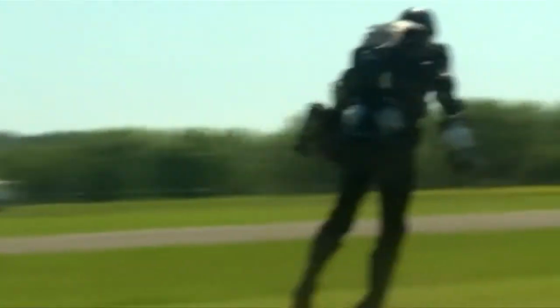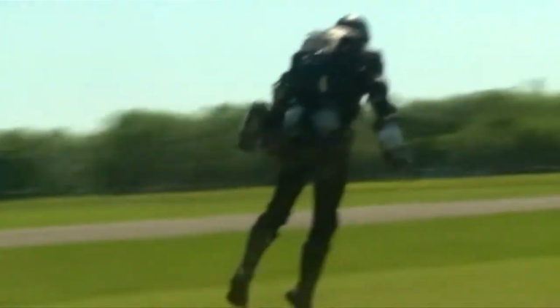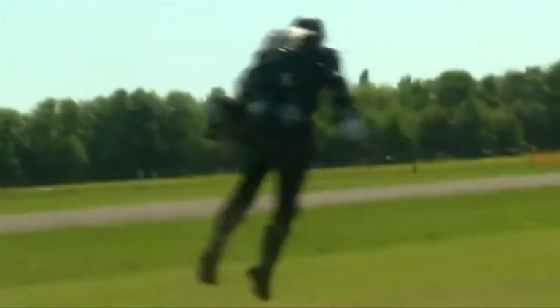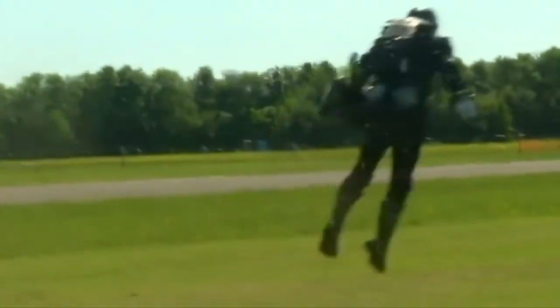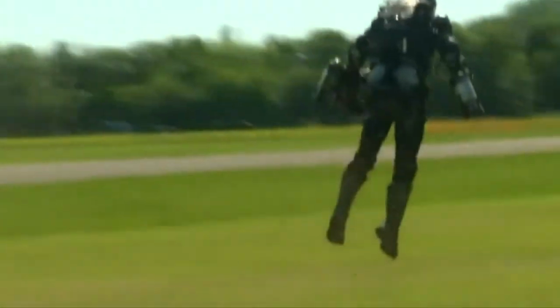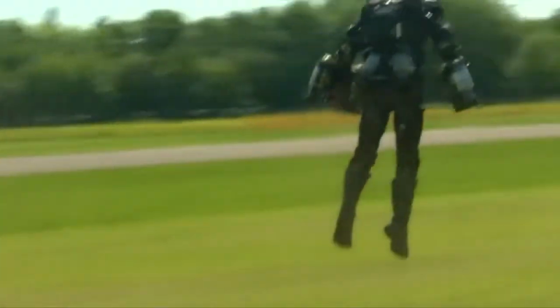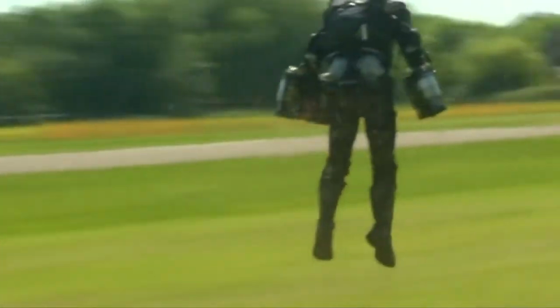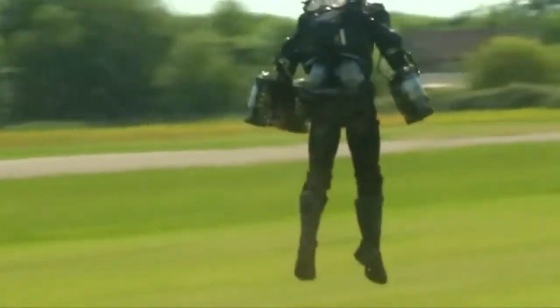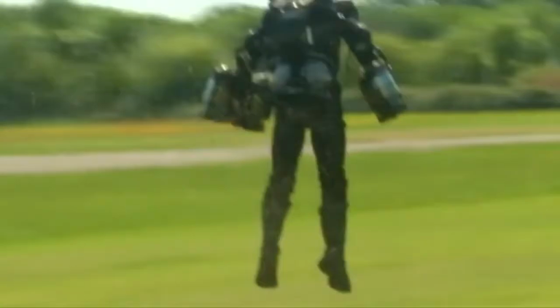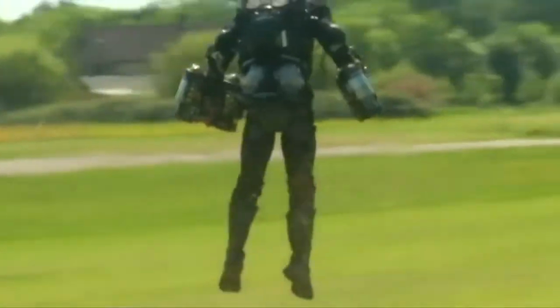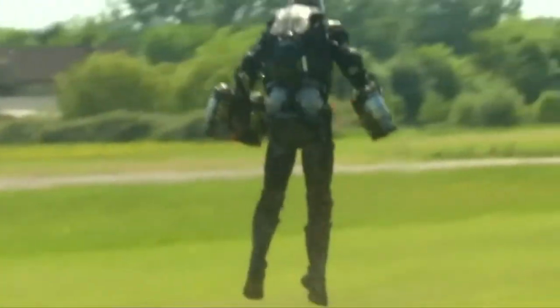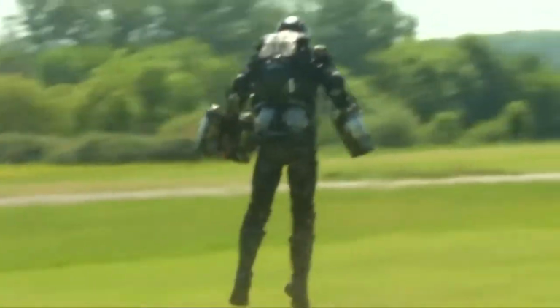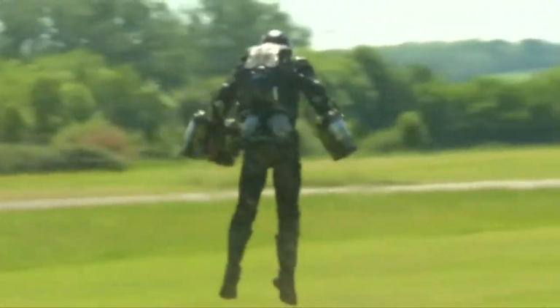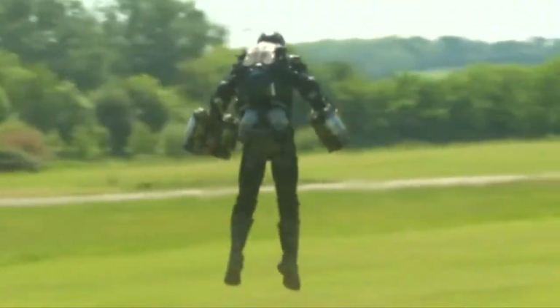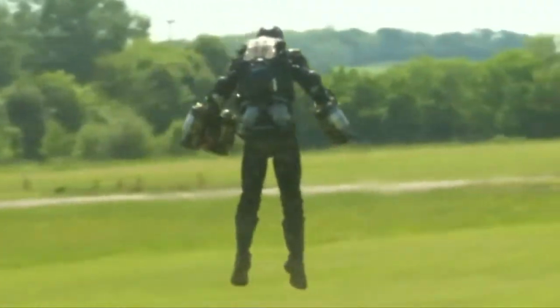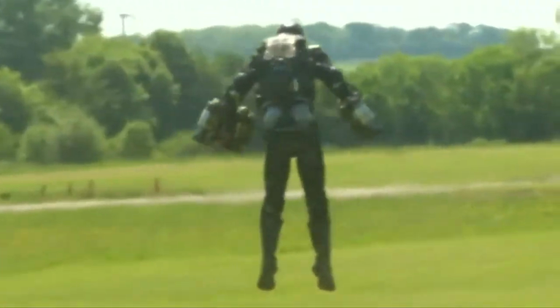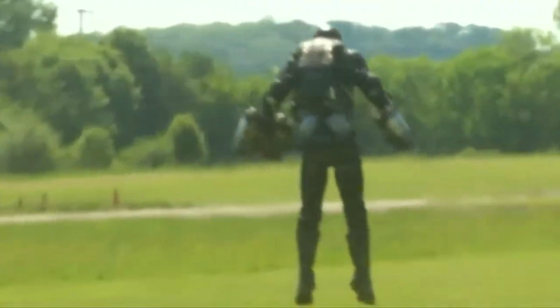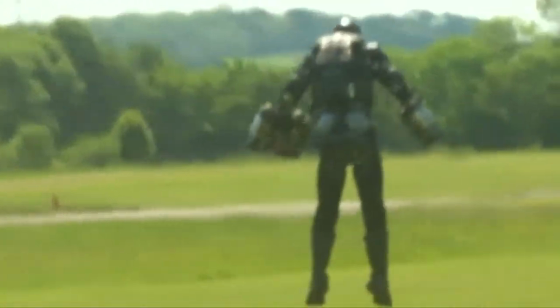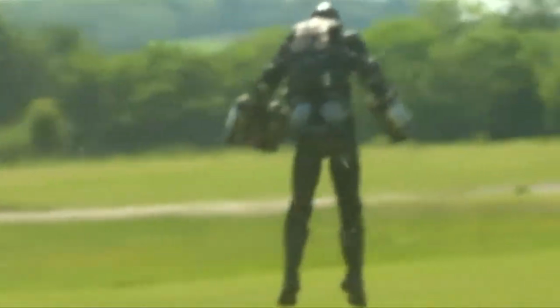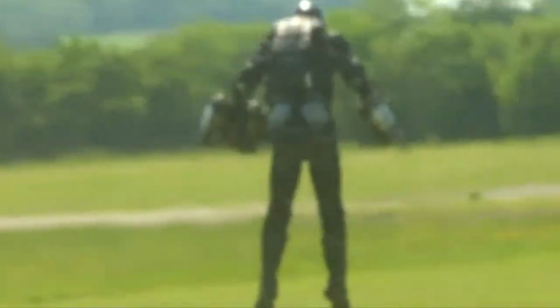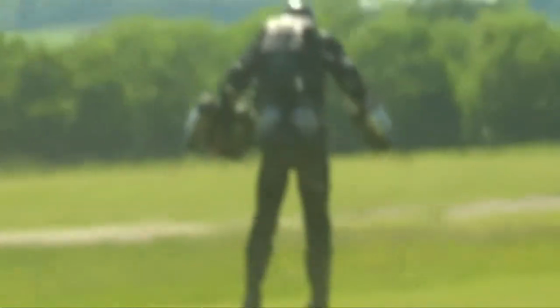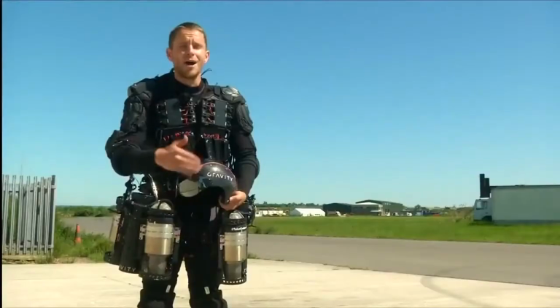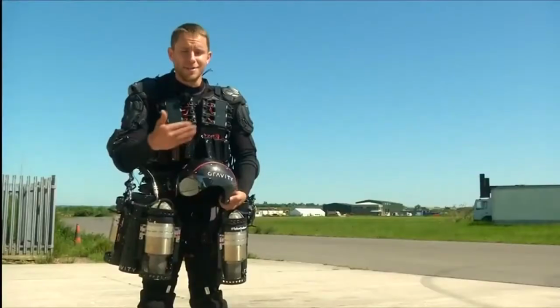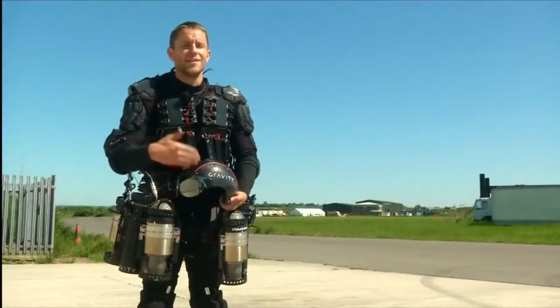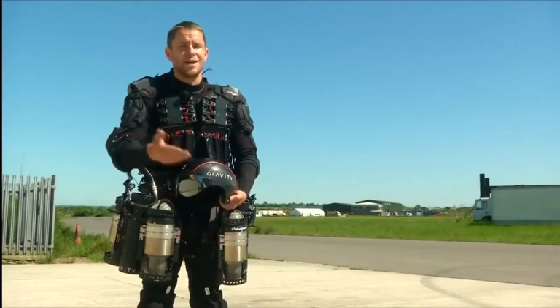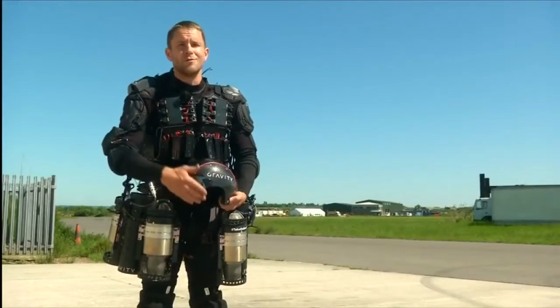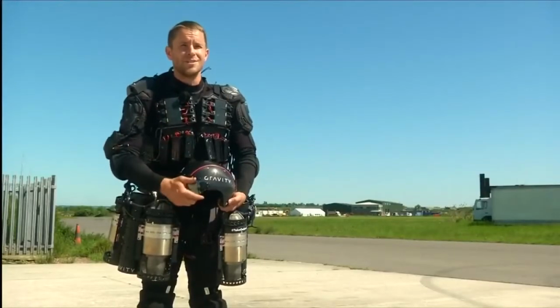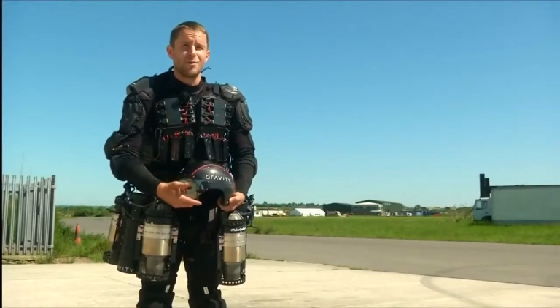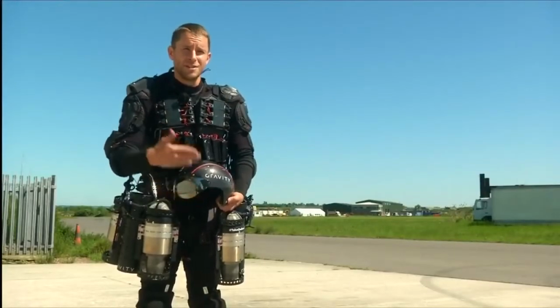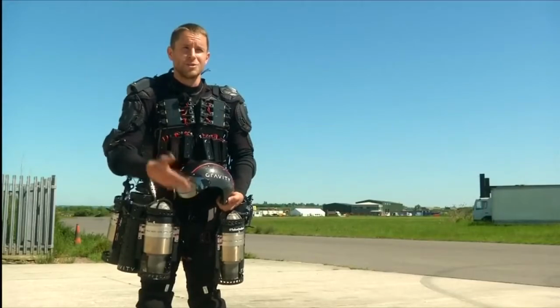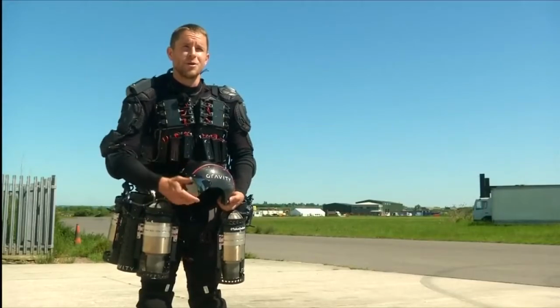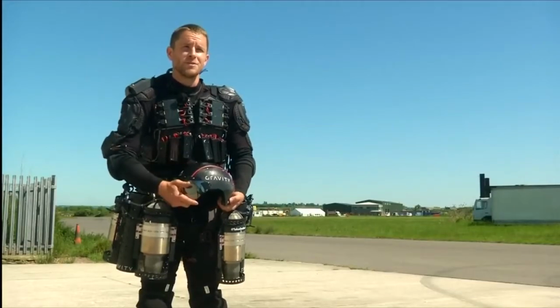It's a fireproof underlayer and then a lot of padding, because this journey's been all about falling over — not from very high, but that's how we've learned and how we've made such quick progress.